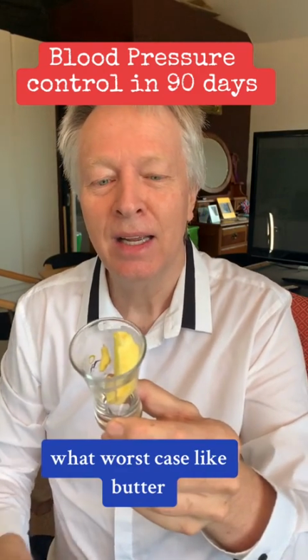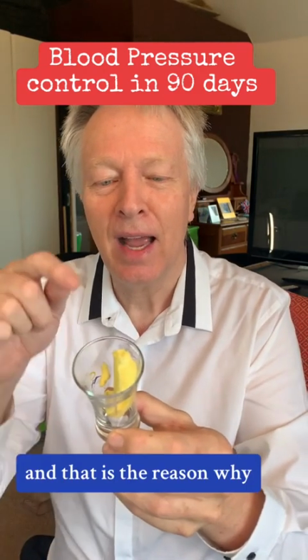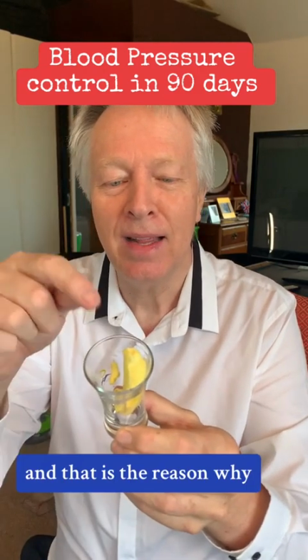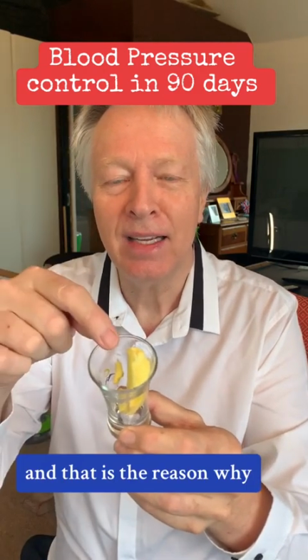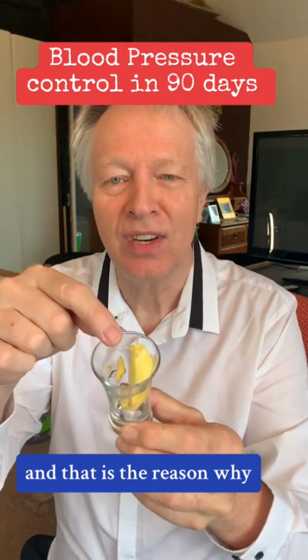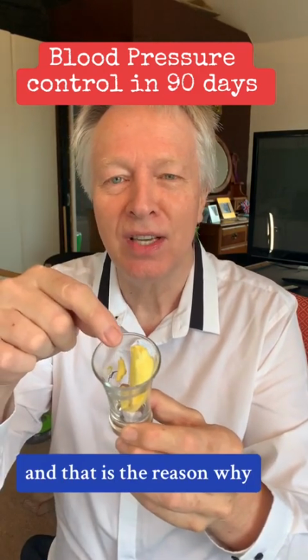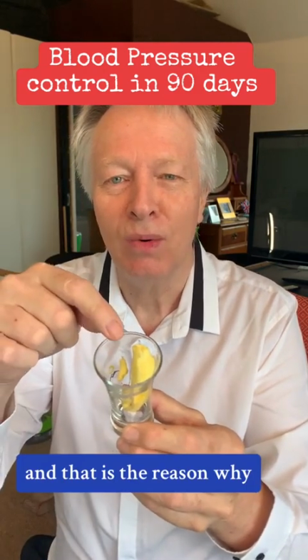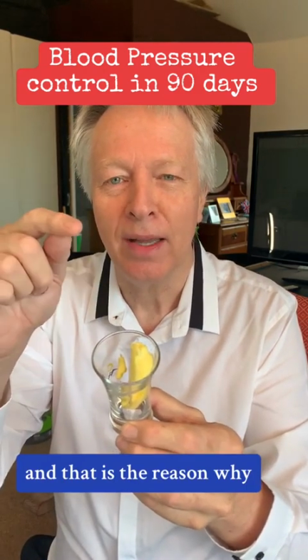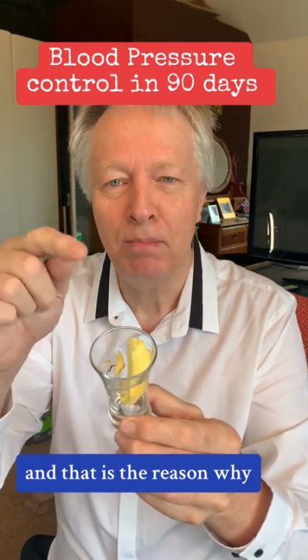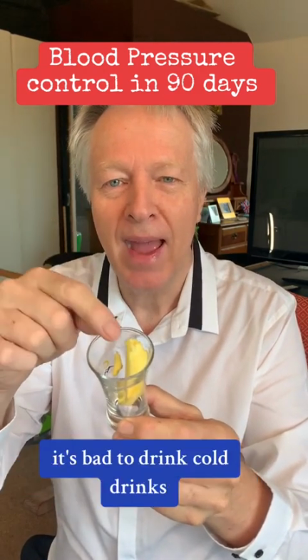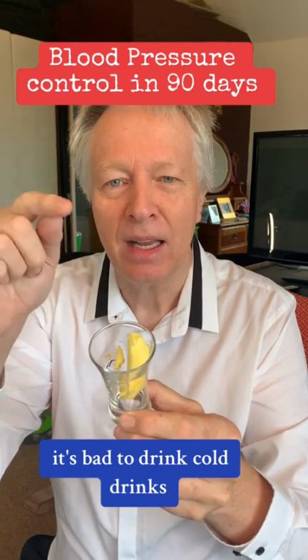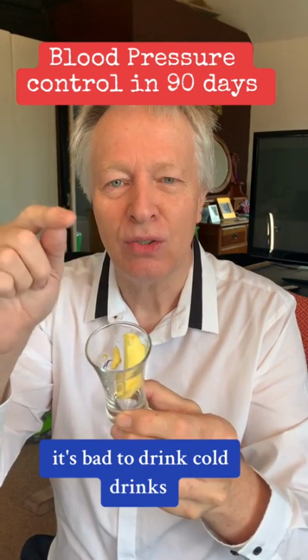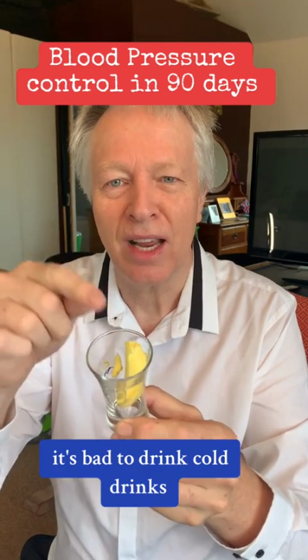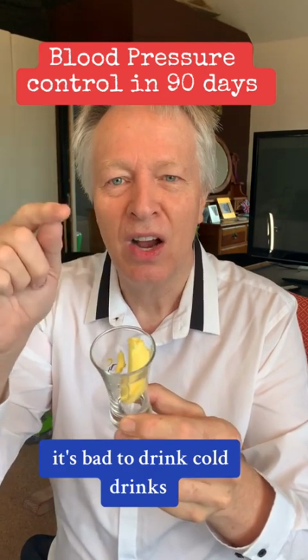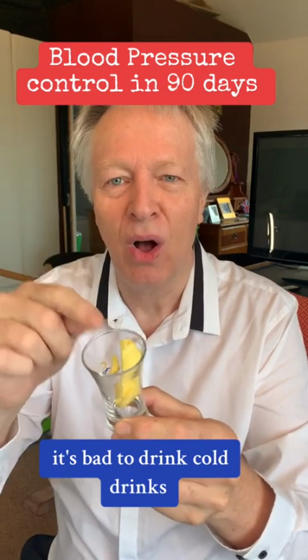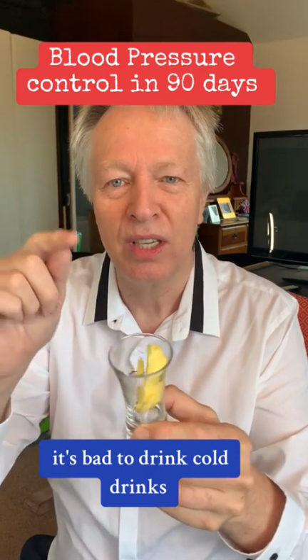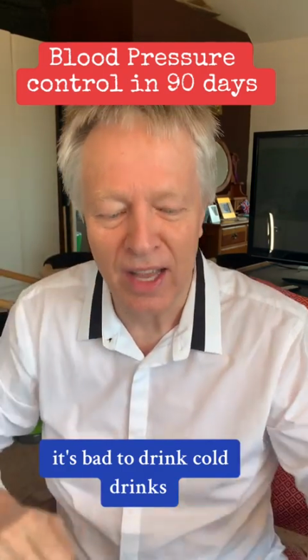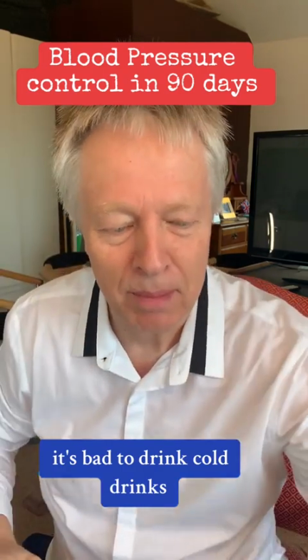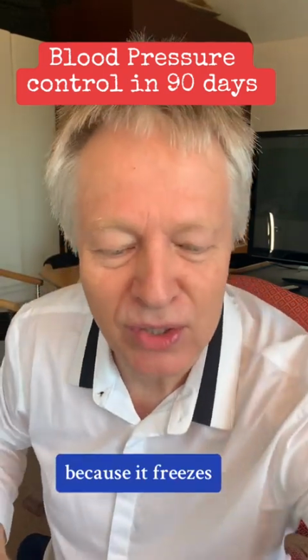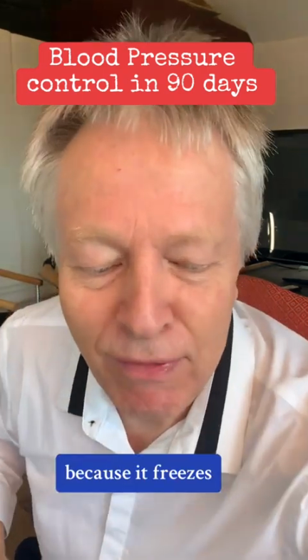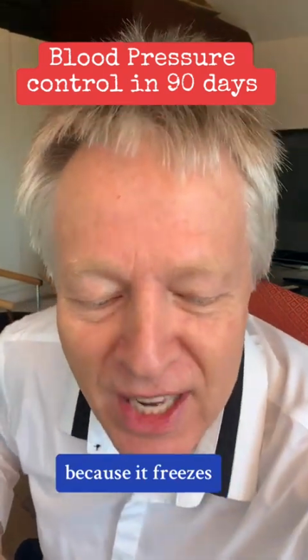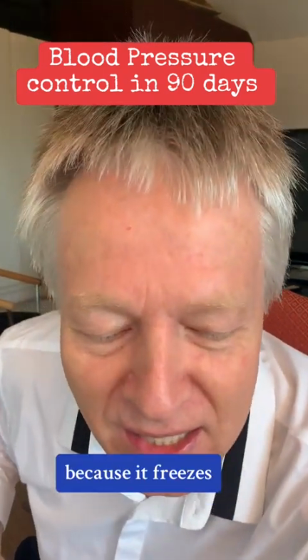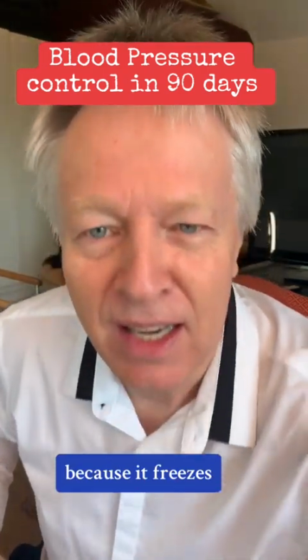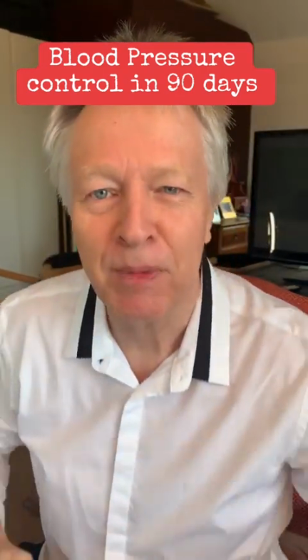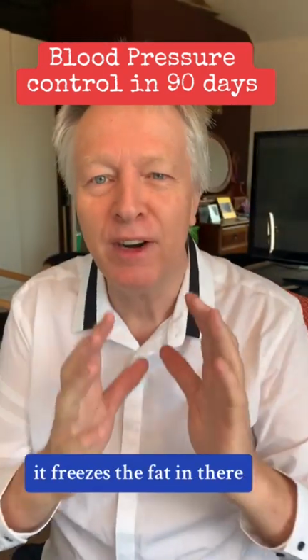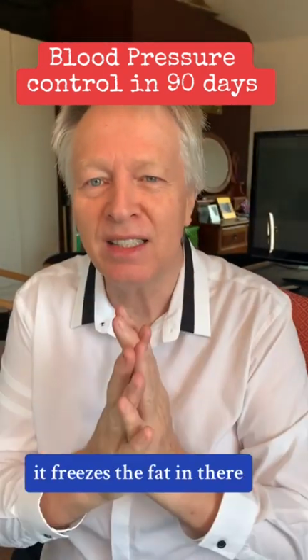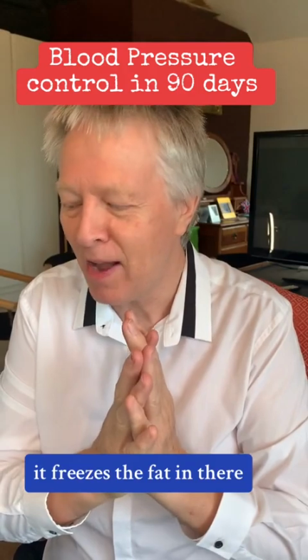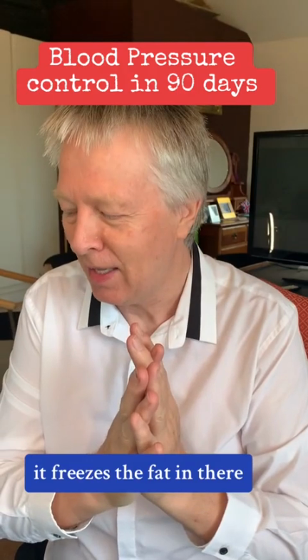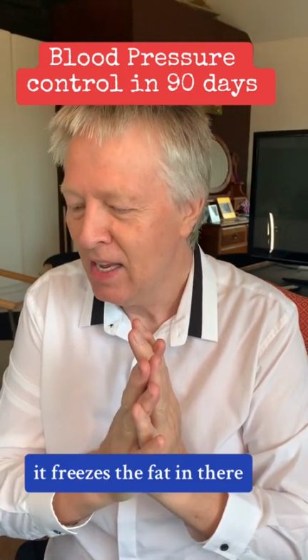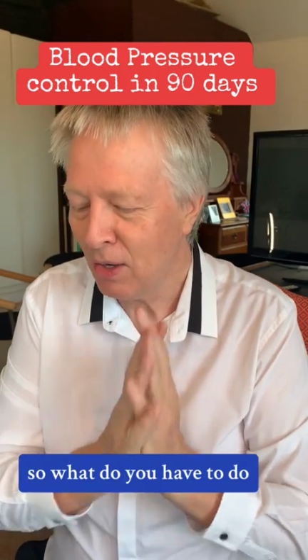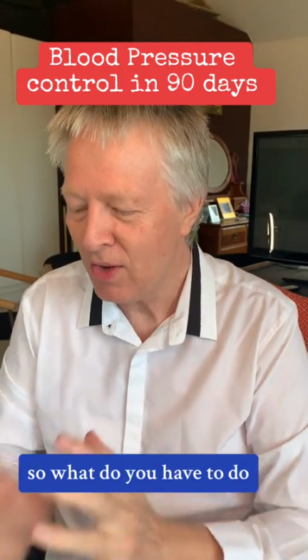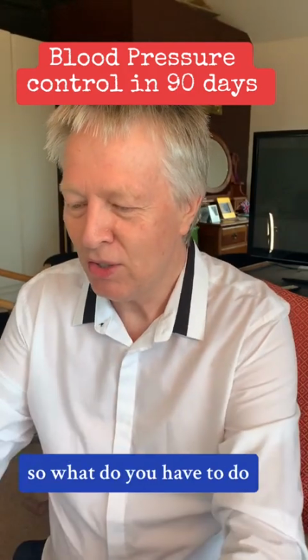That is the reason why it's bad to drink cold drinks — because it freezes the fat in there. So what do you have to do?